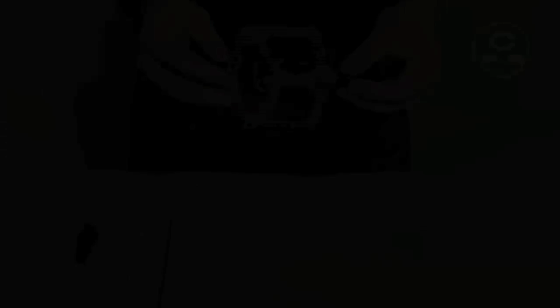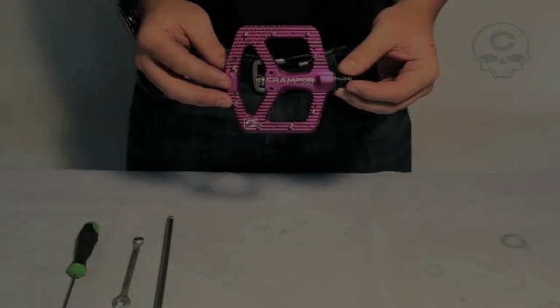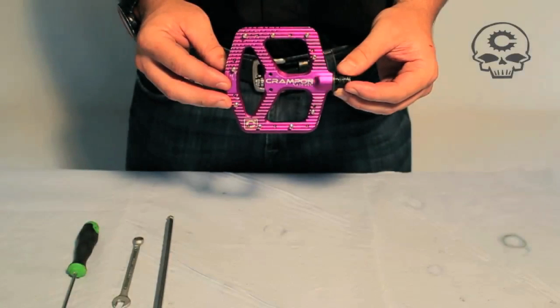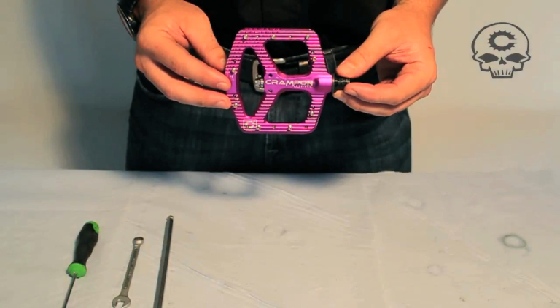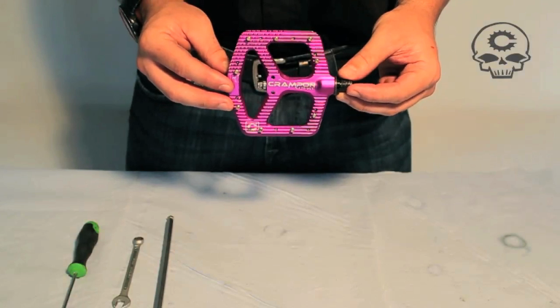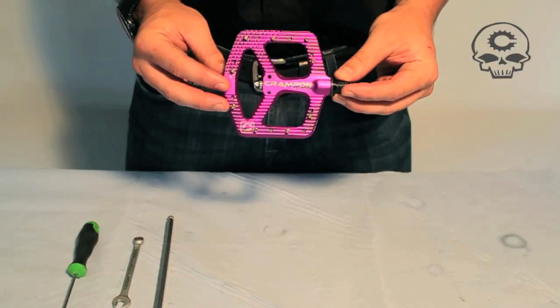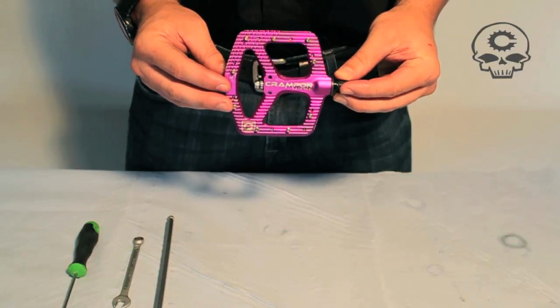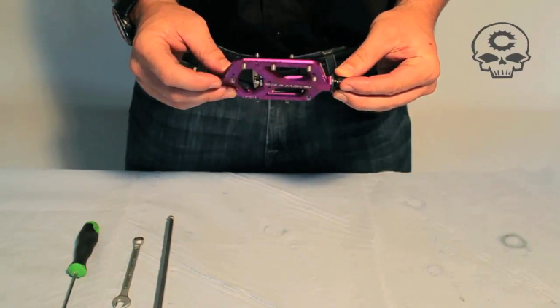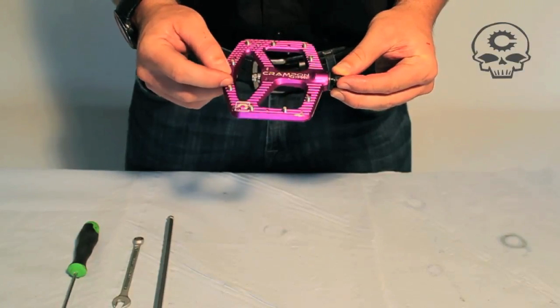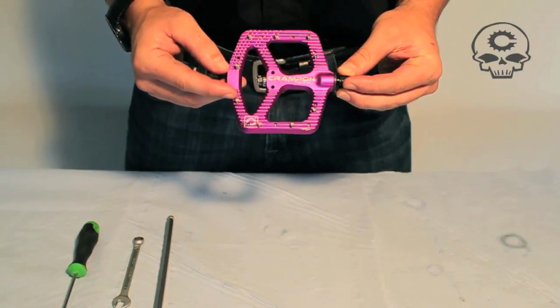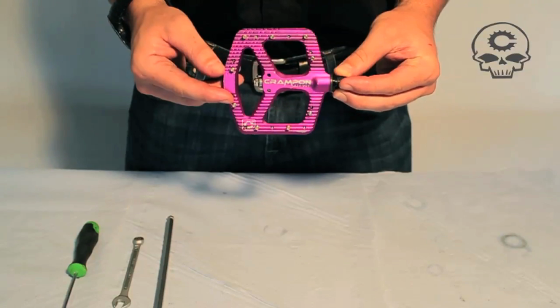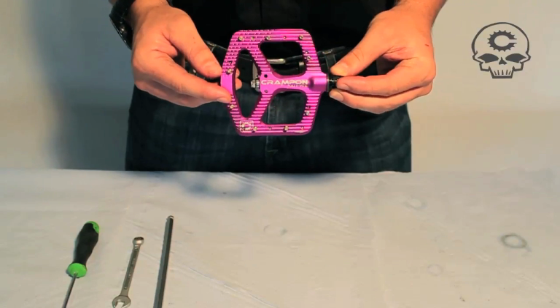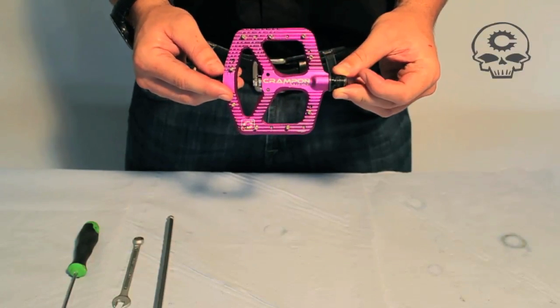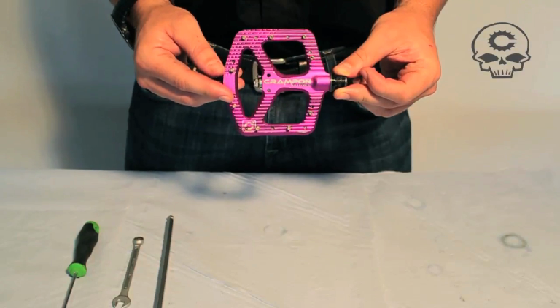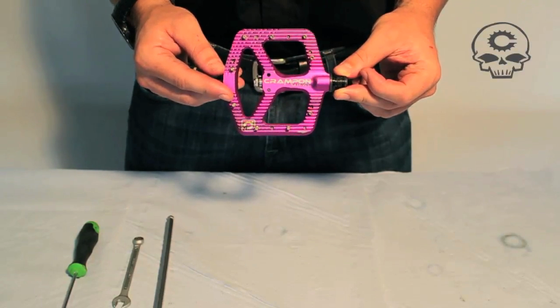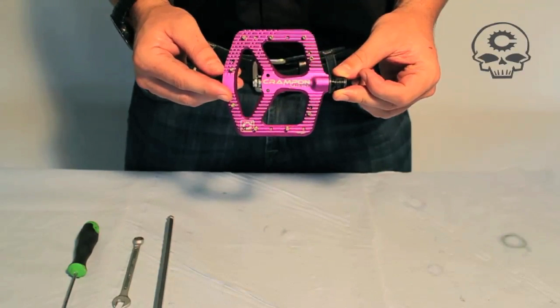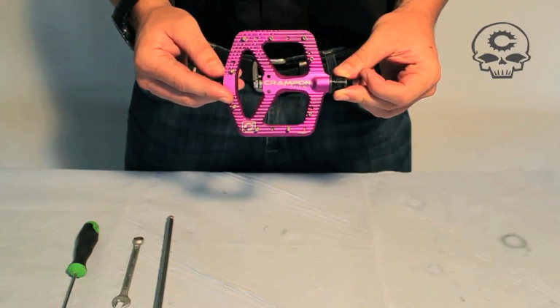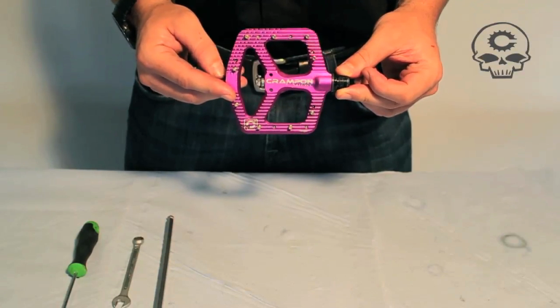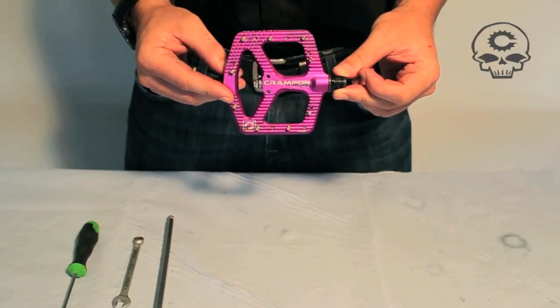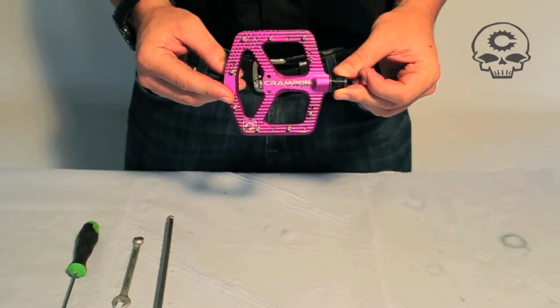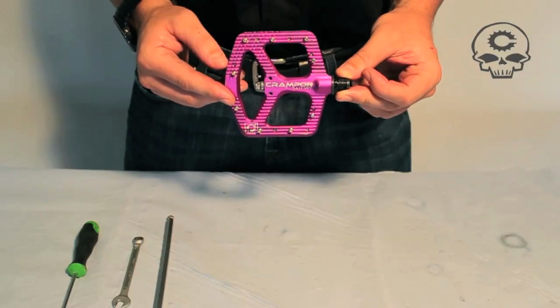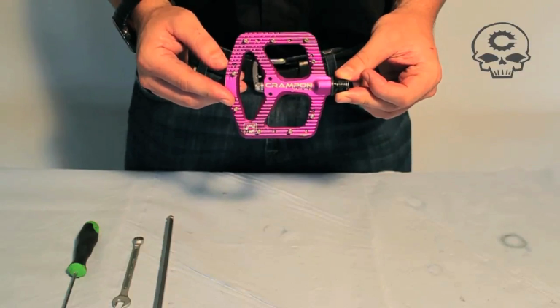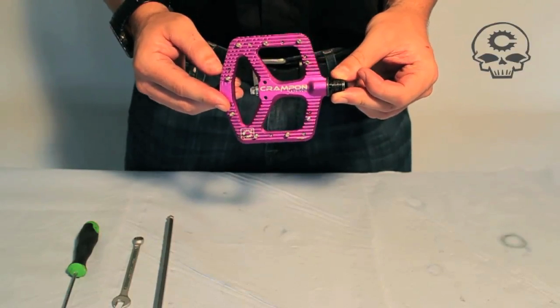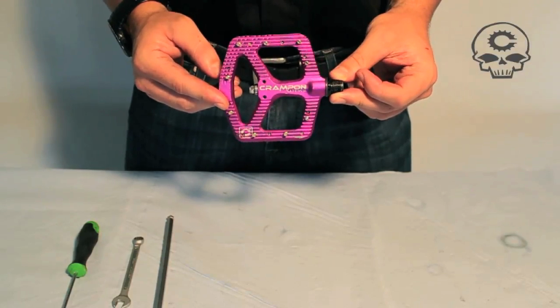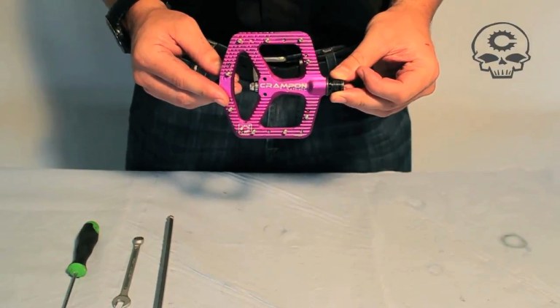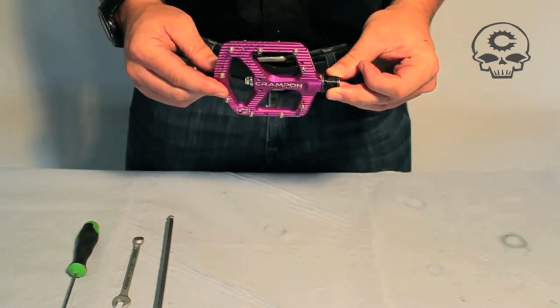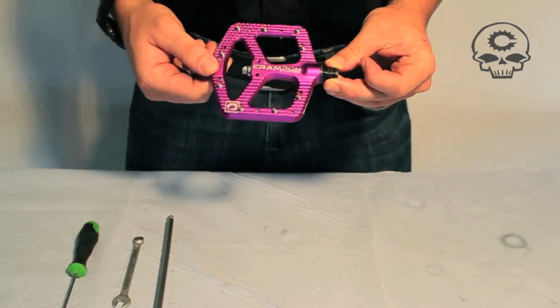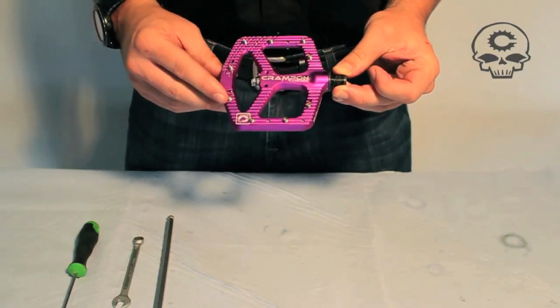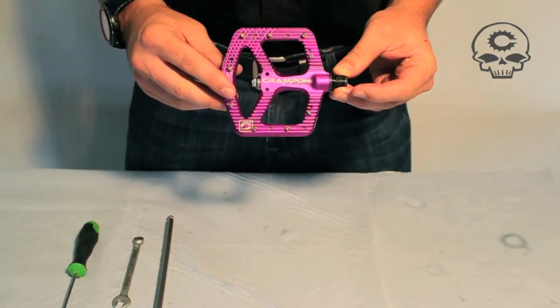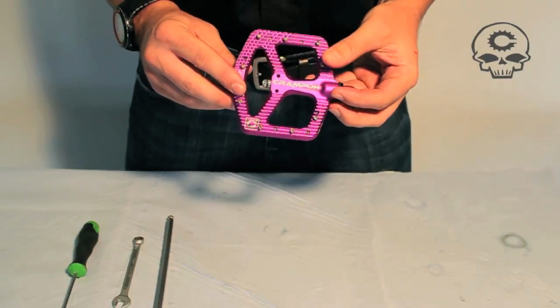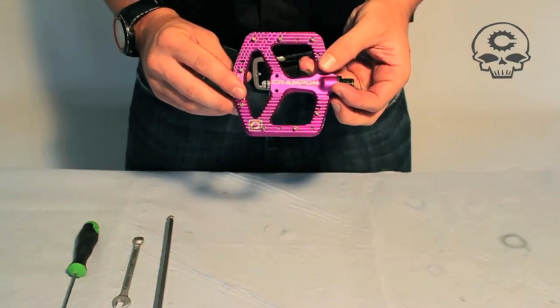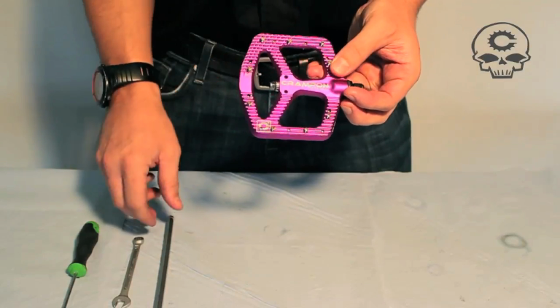Hi, Chris Canfield. Welcome to your Crampon Ultimate Maintenance video. We're going to show you how to disassemble this, re-grease it, change your DUs if you need, and let's get started with our tools.